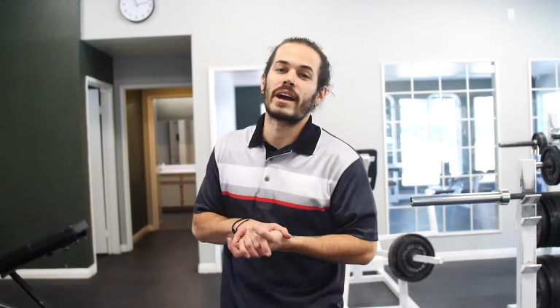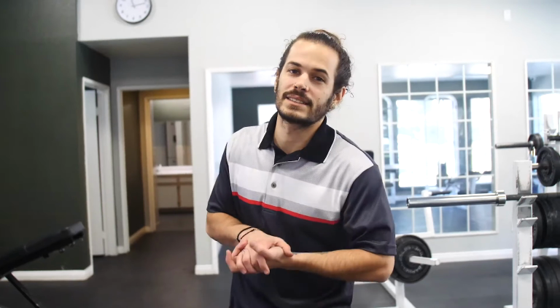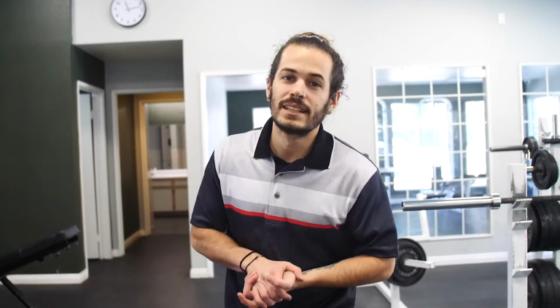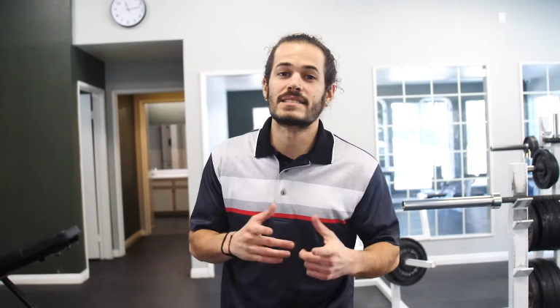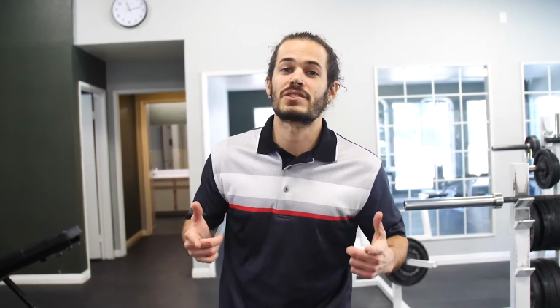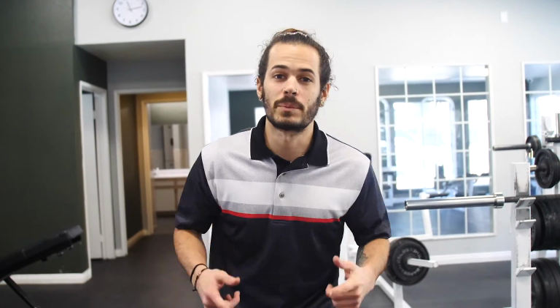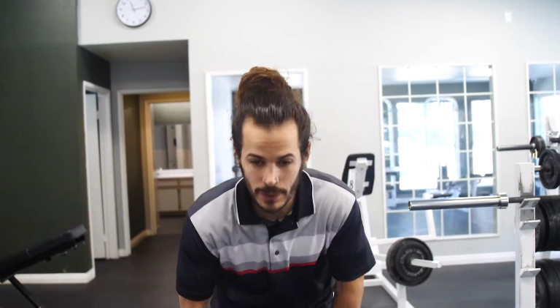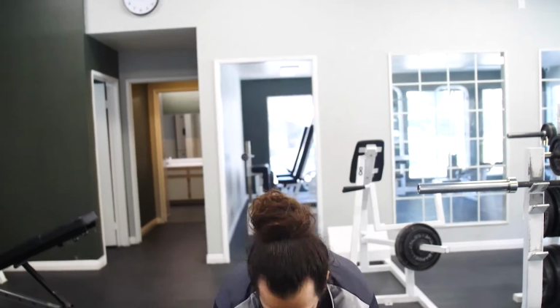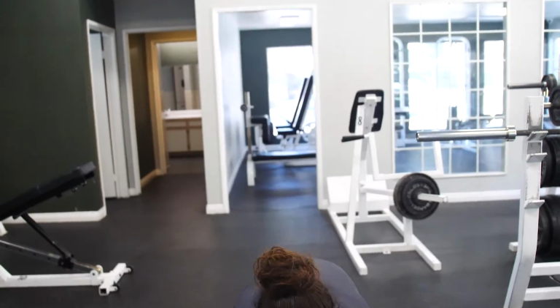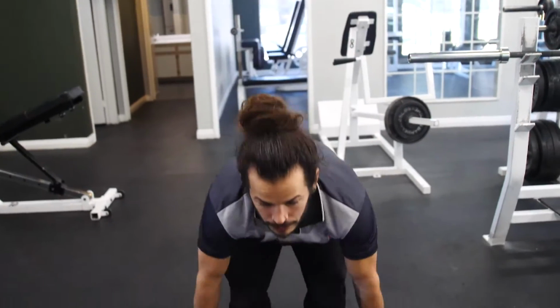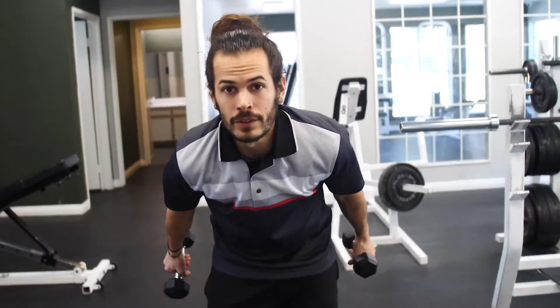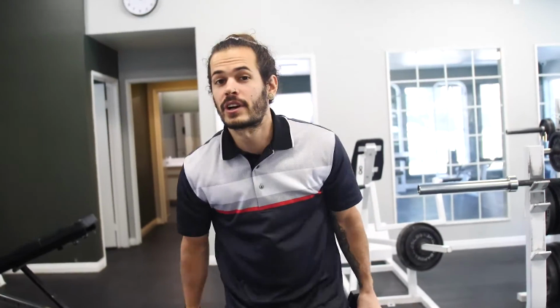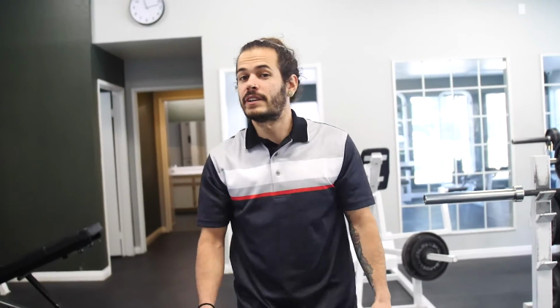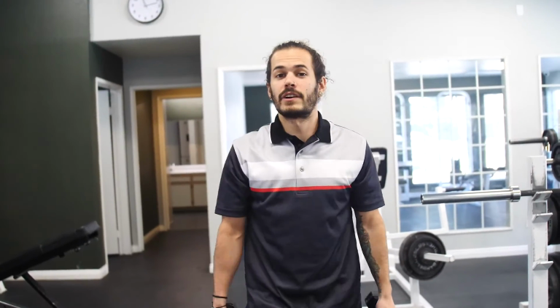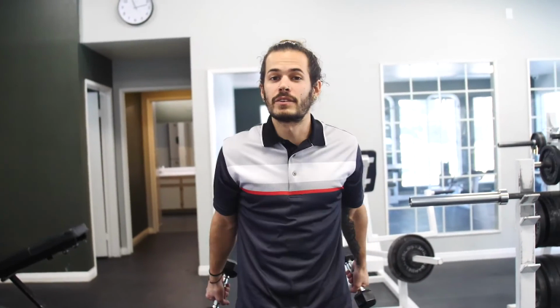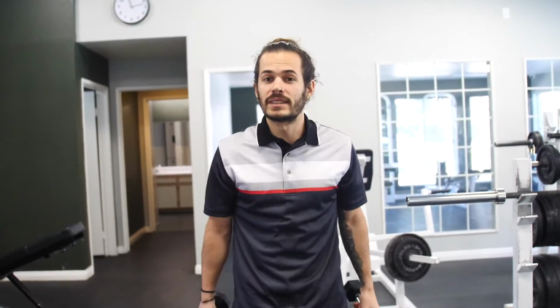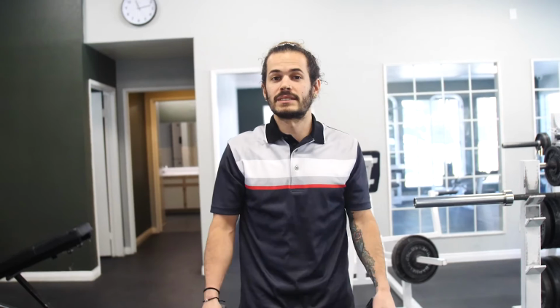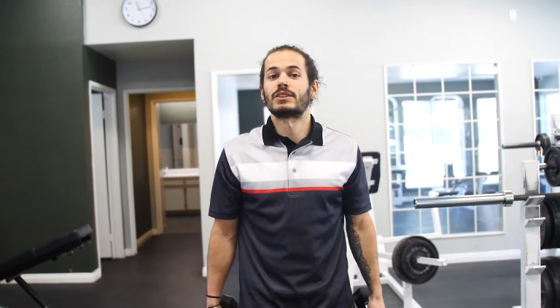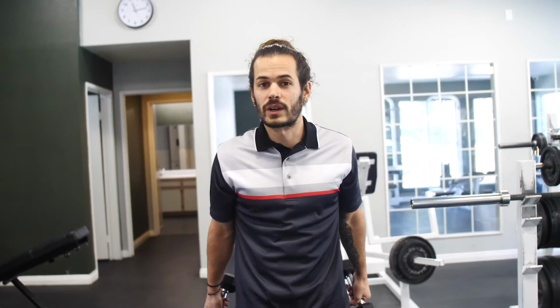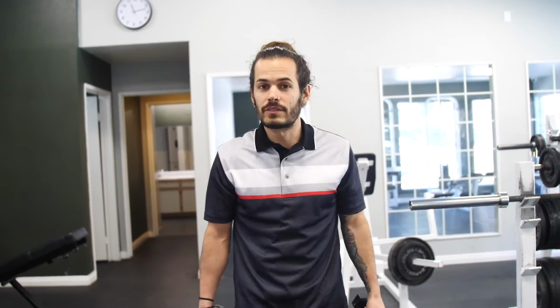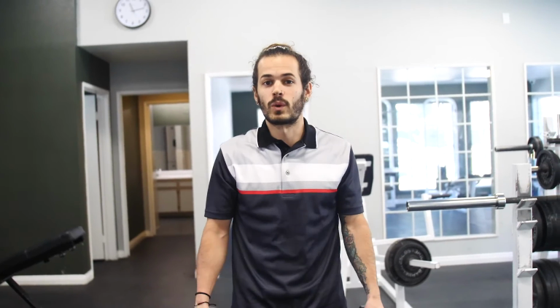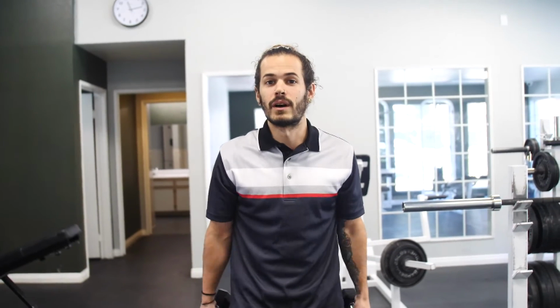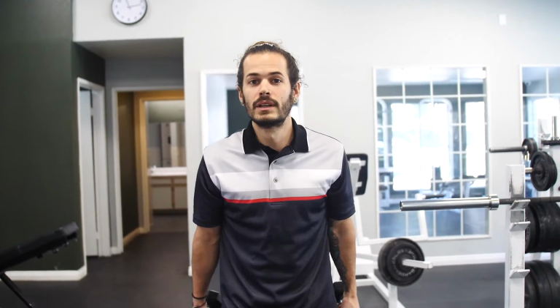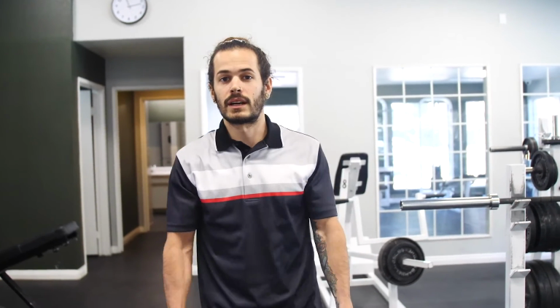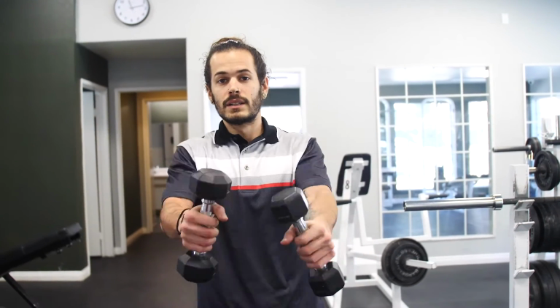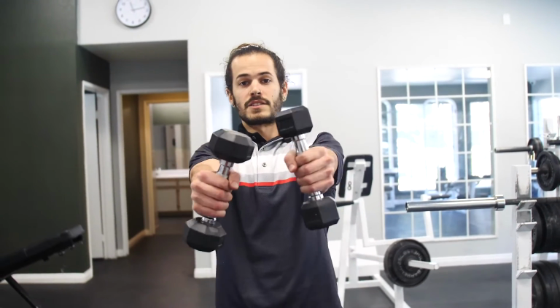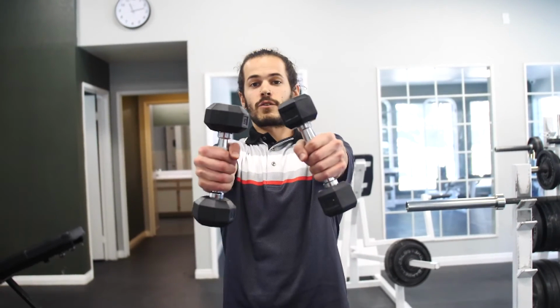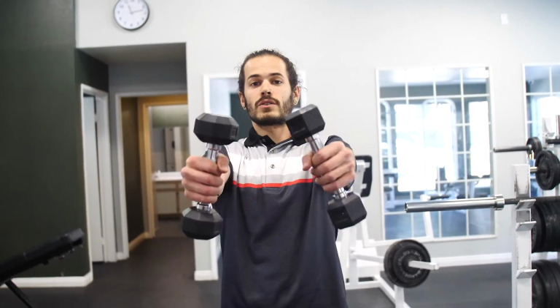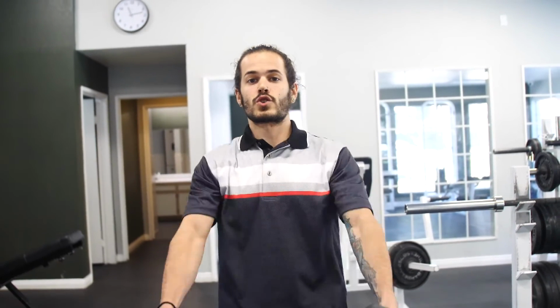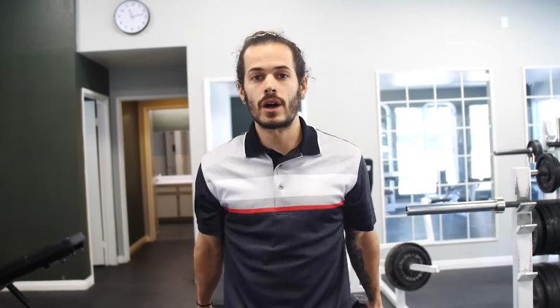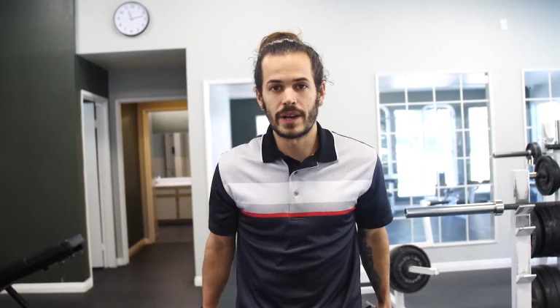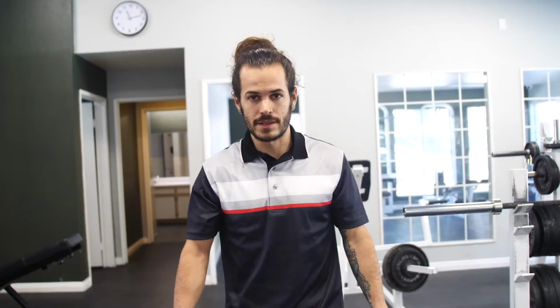All right guys, this is exercise number two. You're not going to need very heavy weights because it's a good workout for warming up. These are front squat raises.